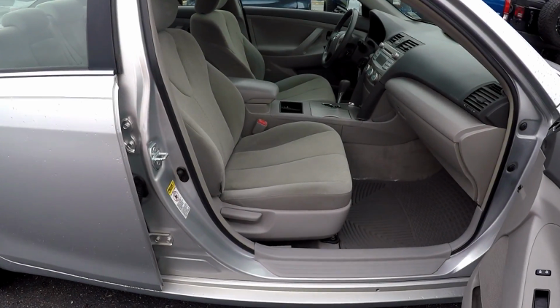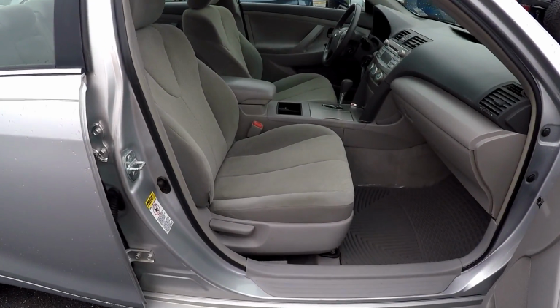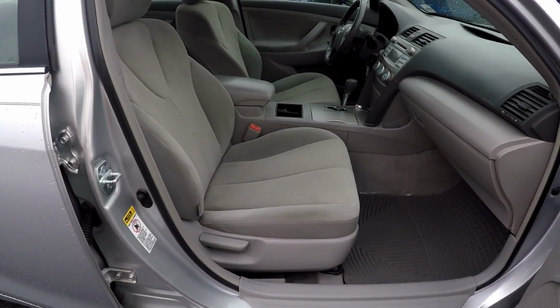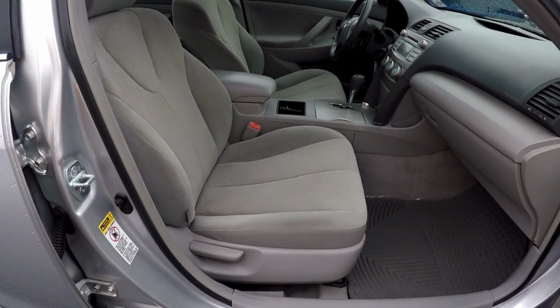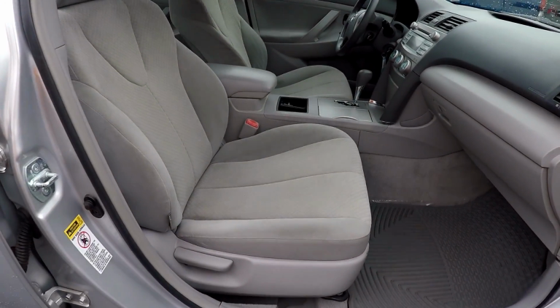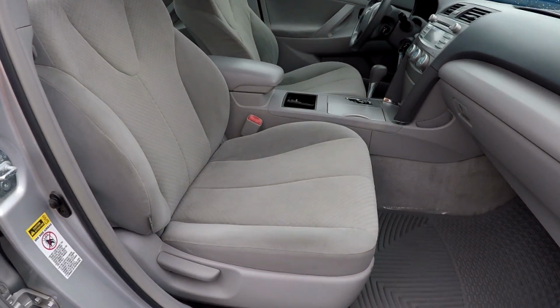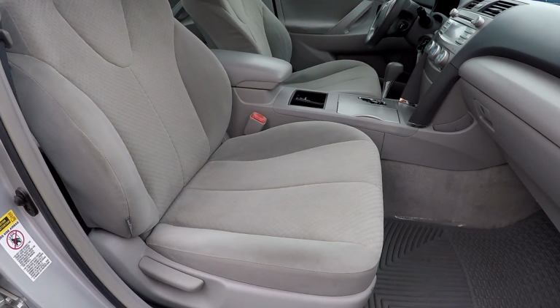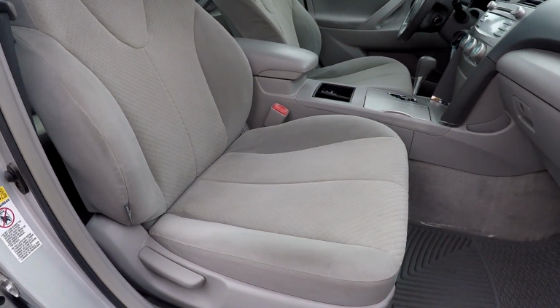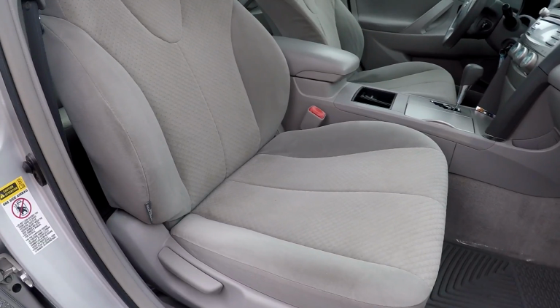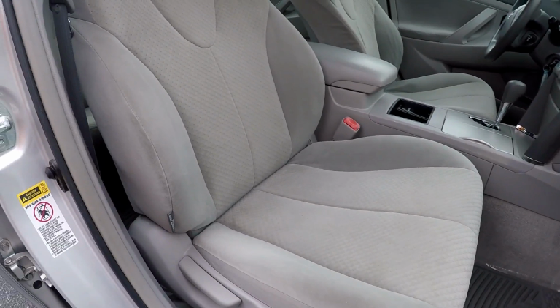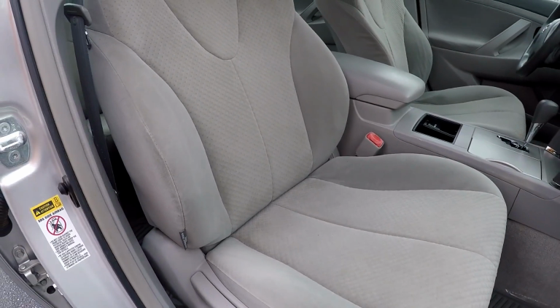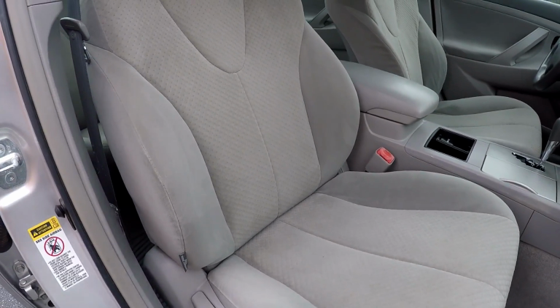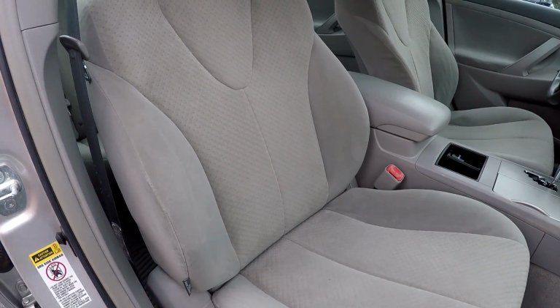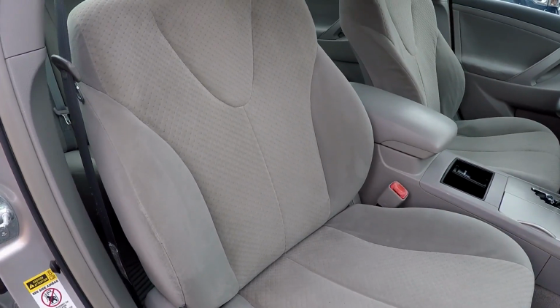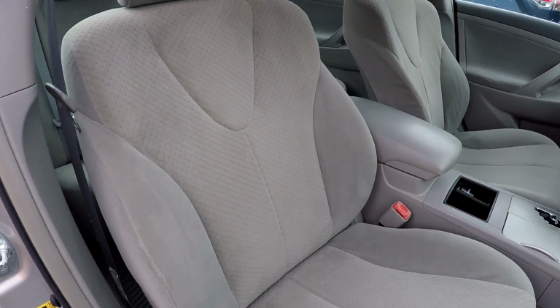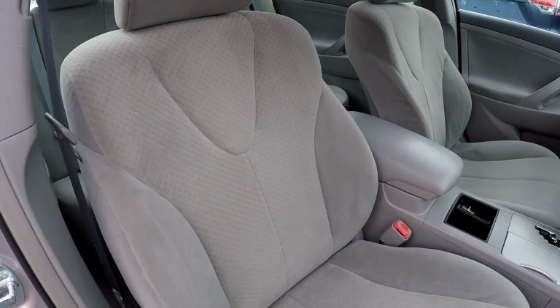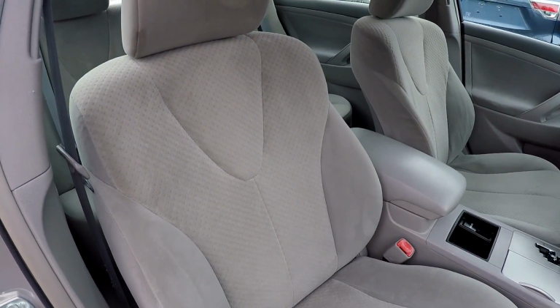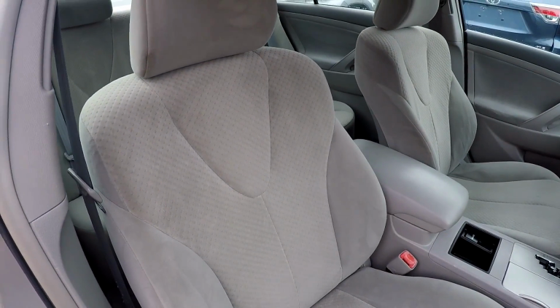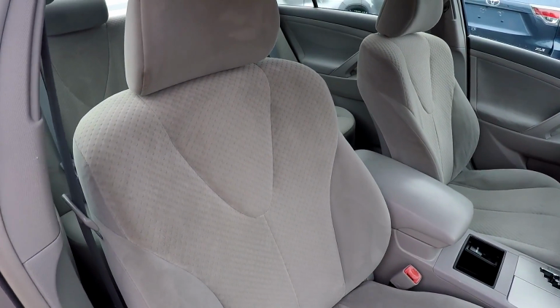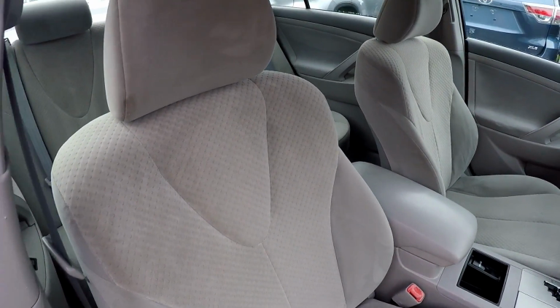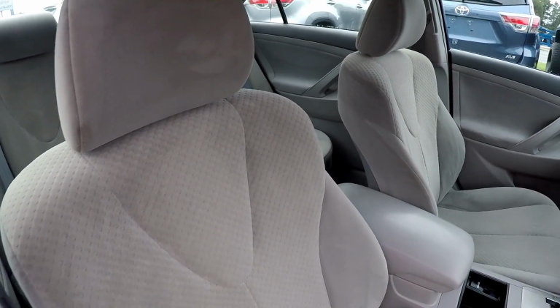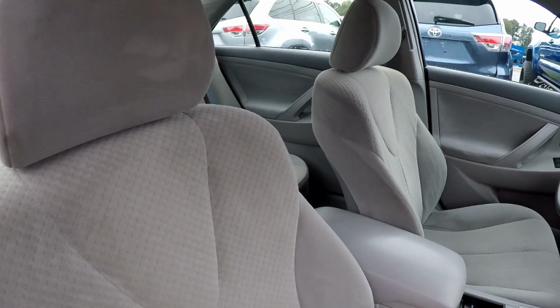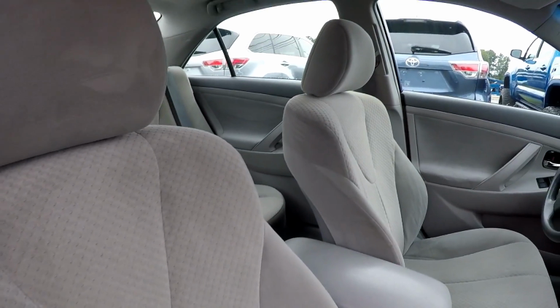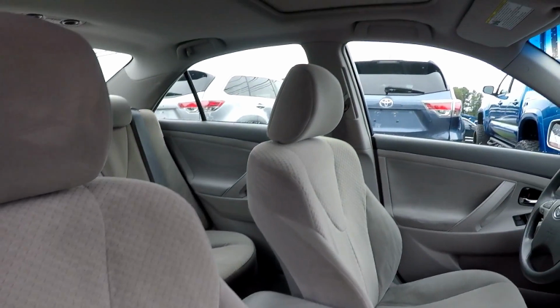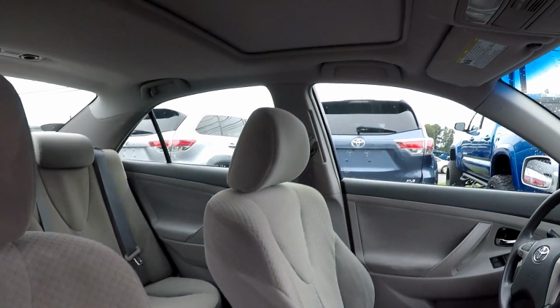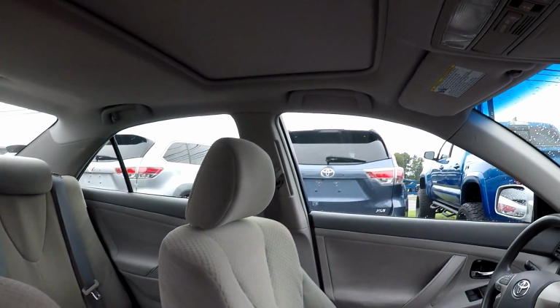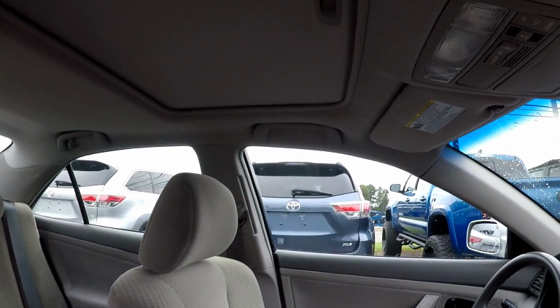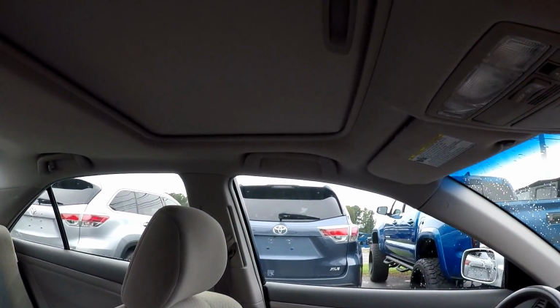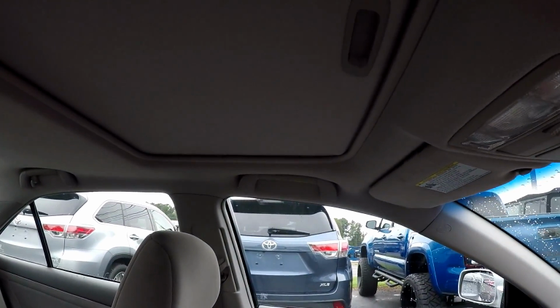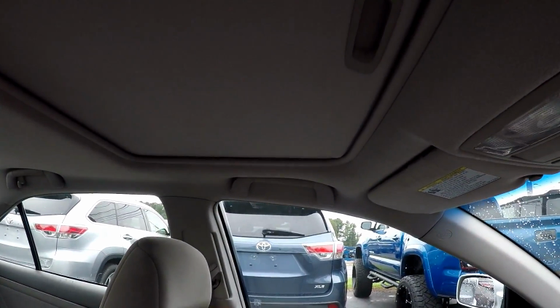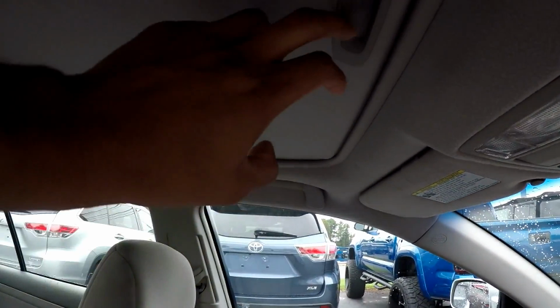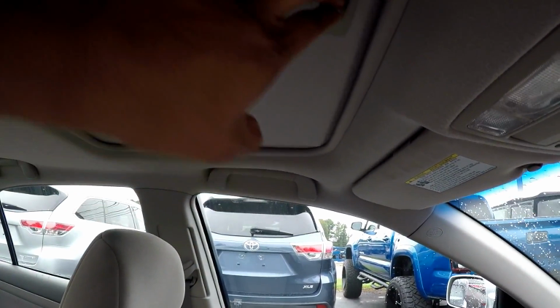Closing things up here on the passenger side, just going to give you a look at this seat here. Looking up, you are going to have a sunroof provided, as you can see.